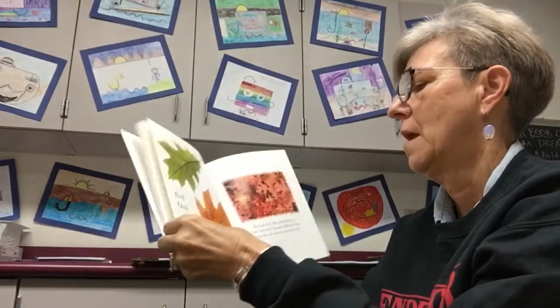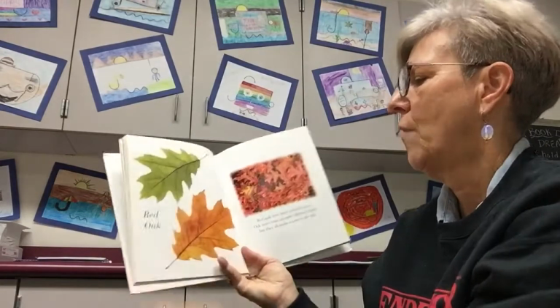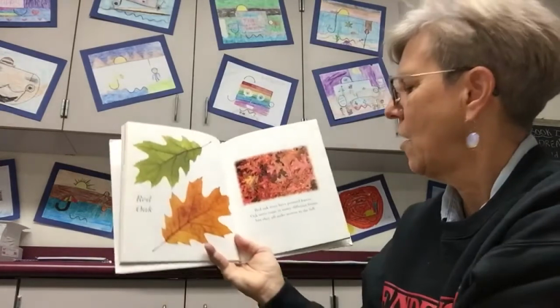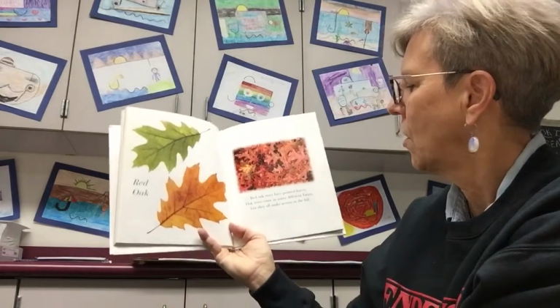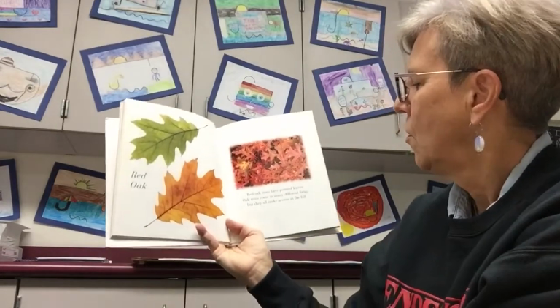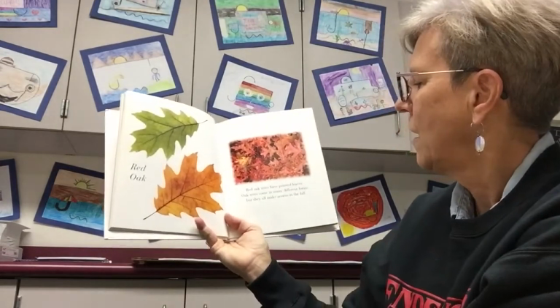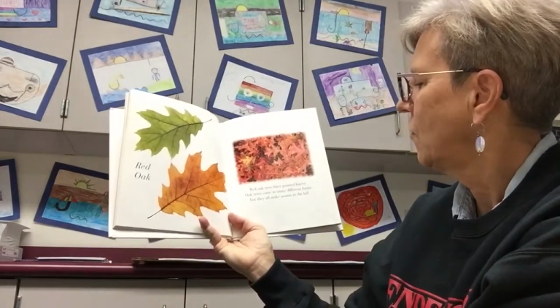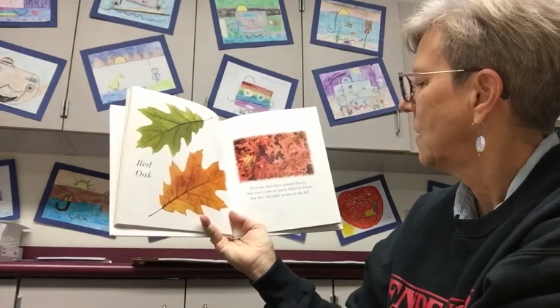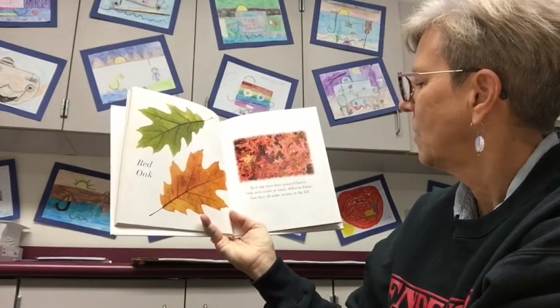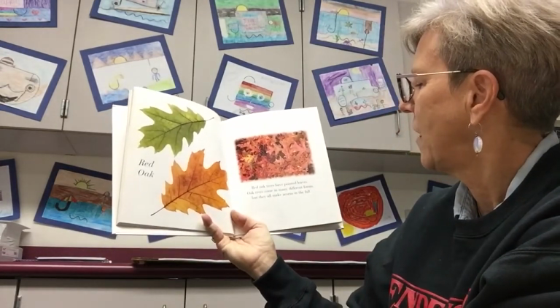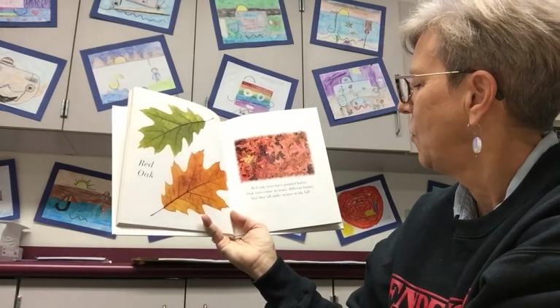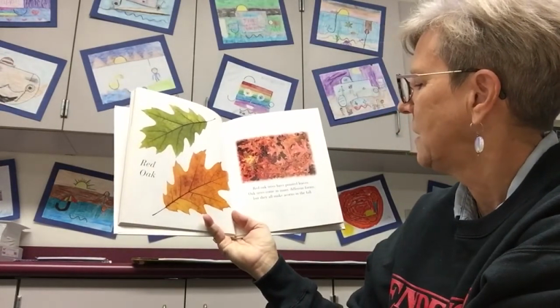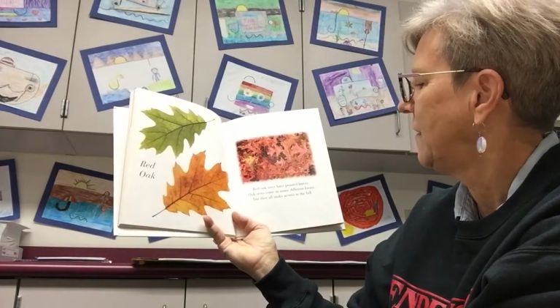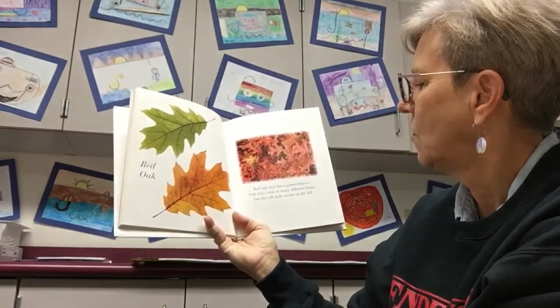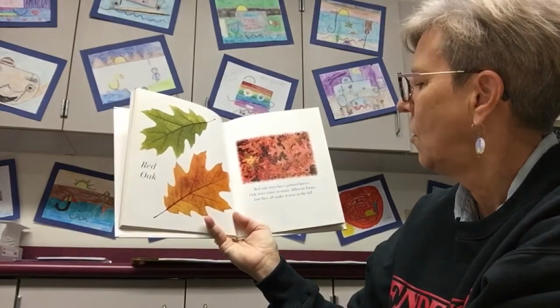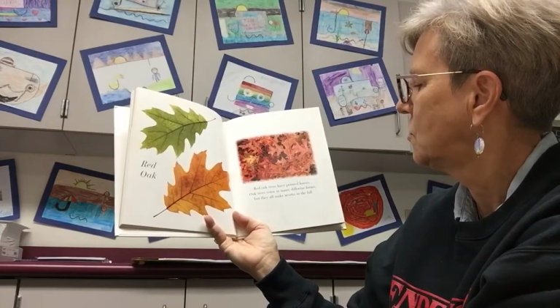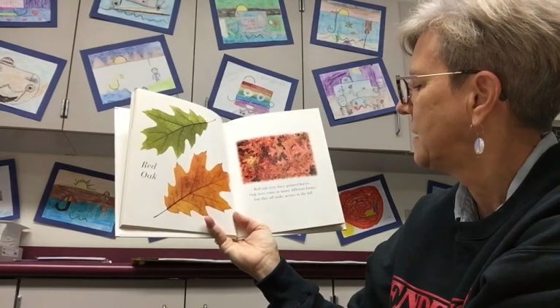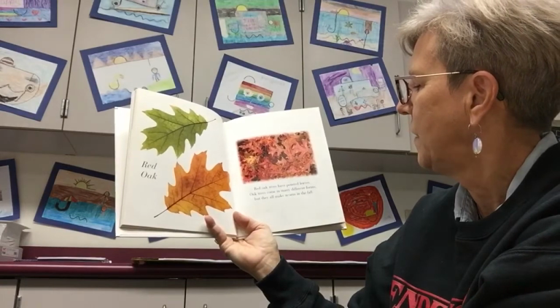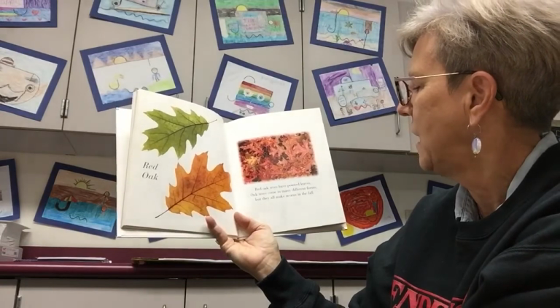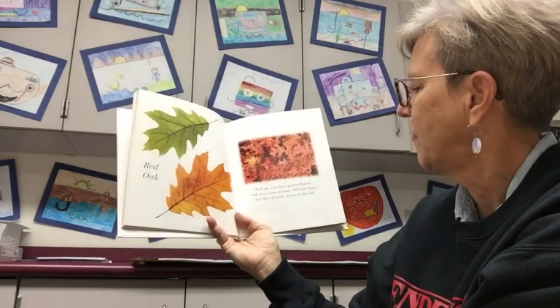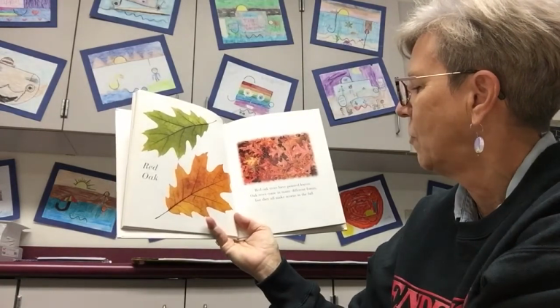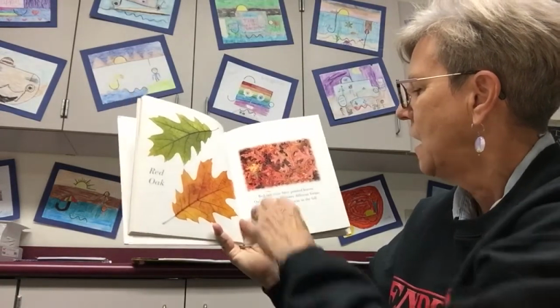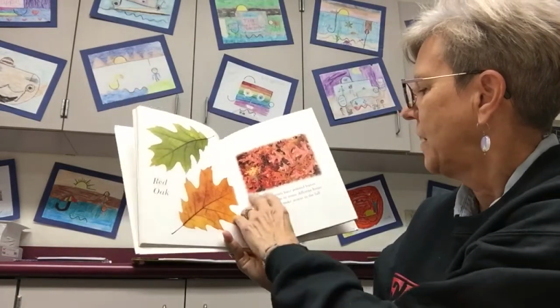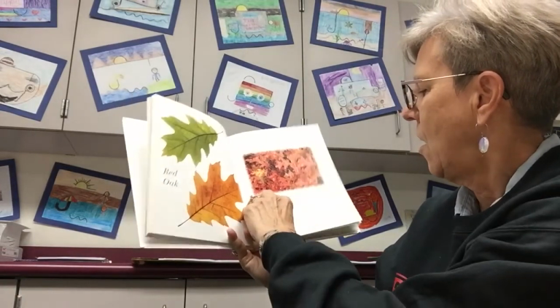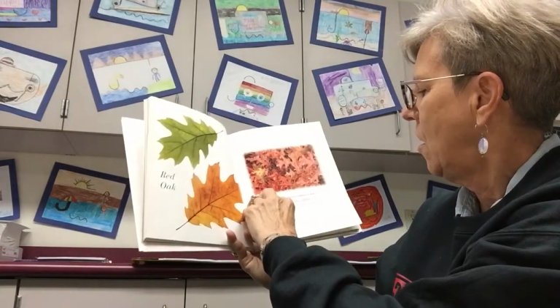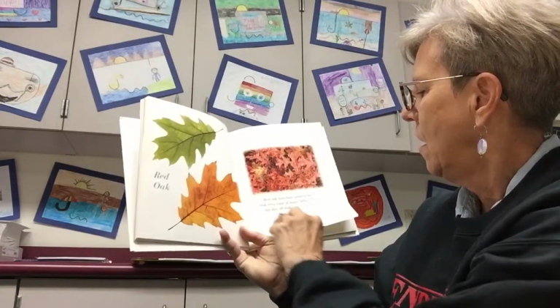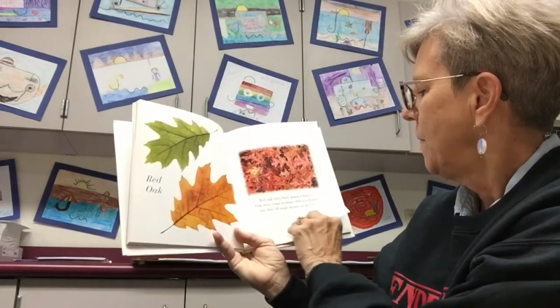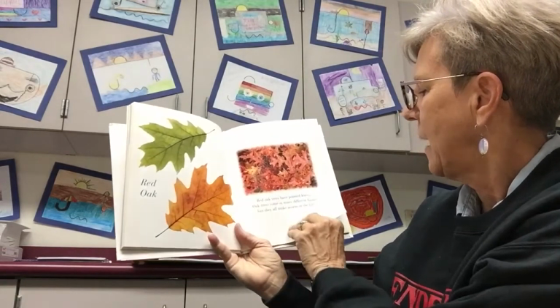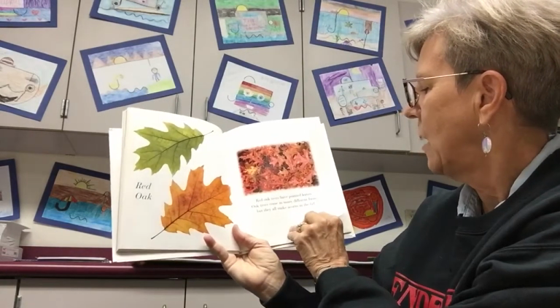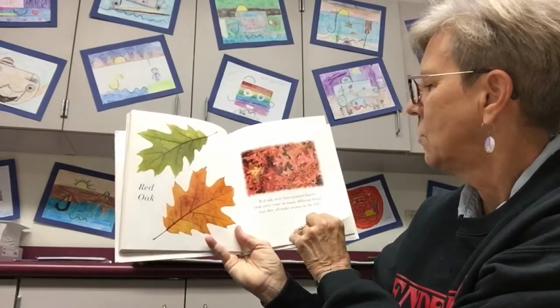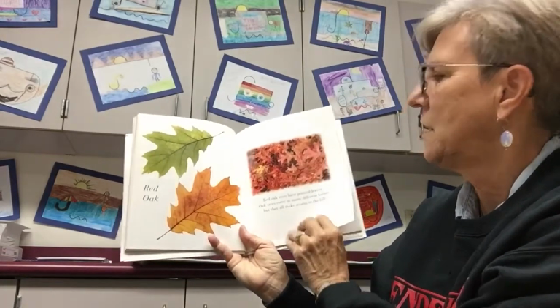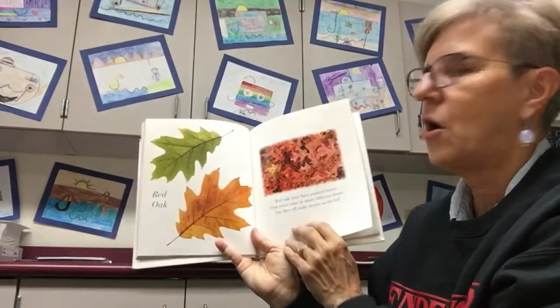Red oak. Red oak trees have pointed leaves. Oak trees come in many different forms, but they all make acorns in the fall.